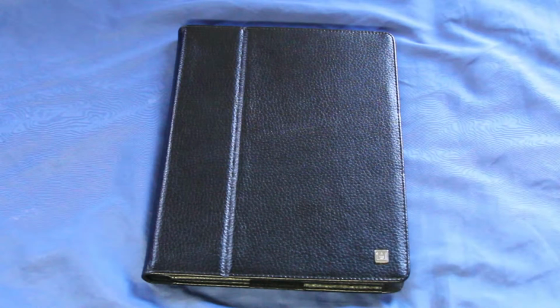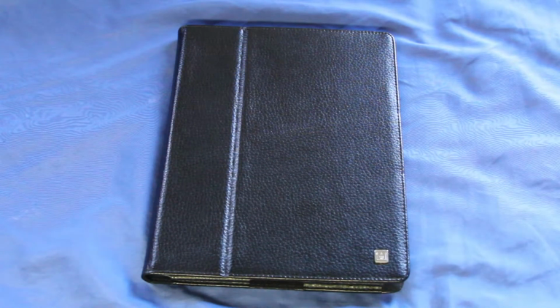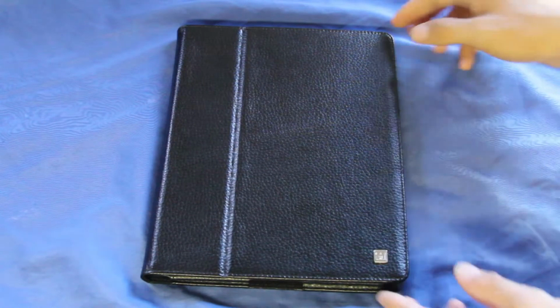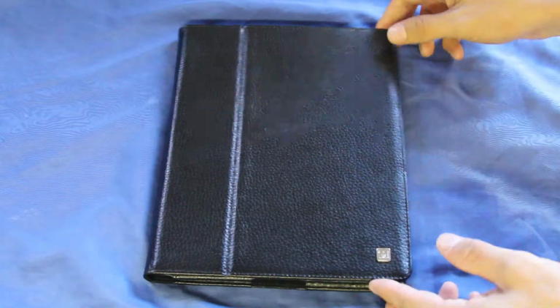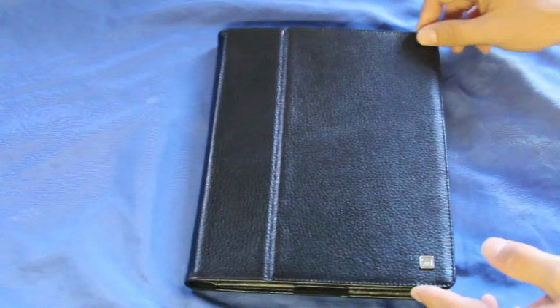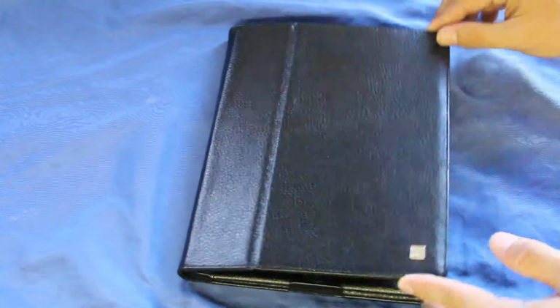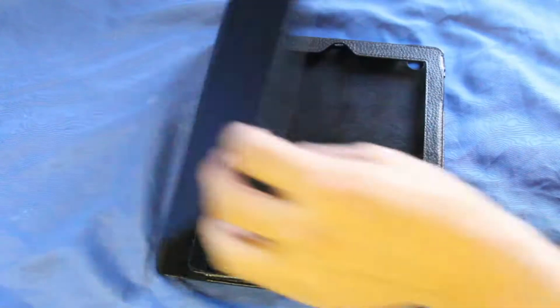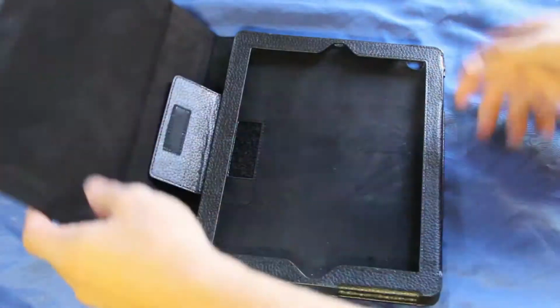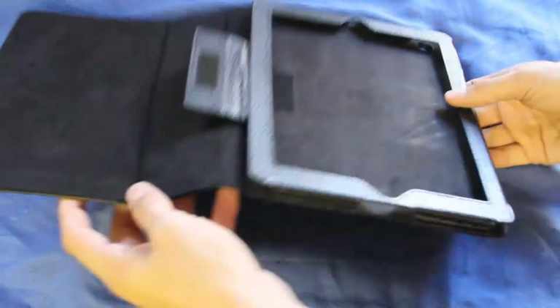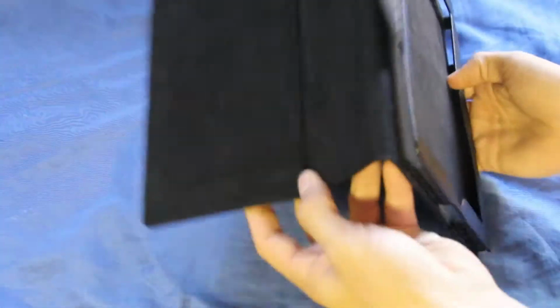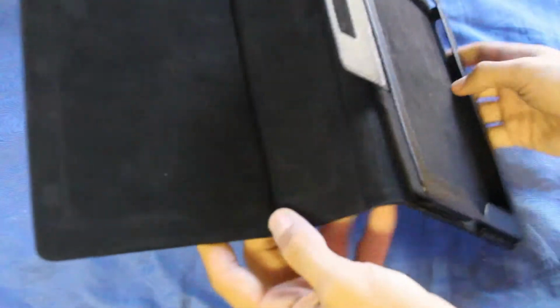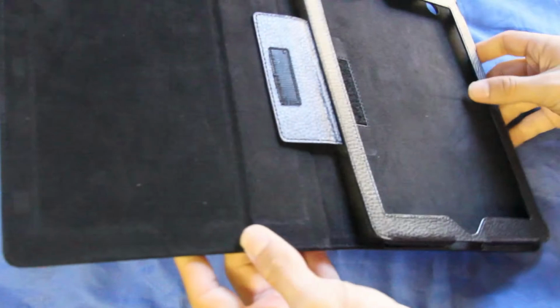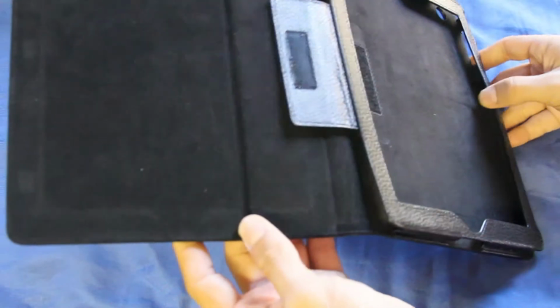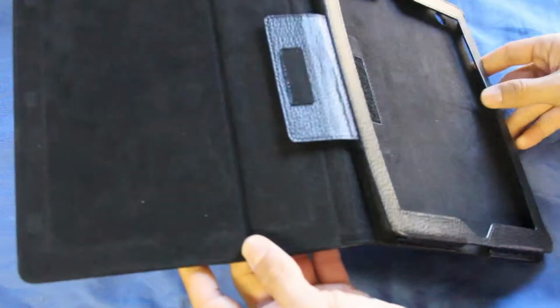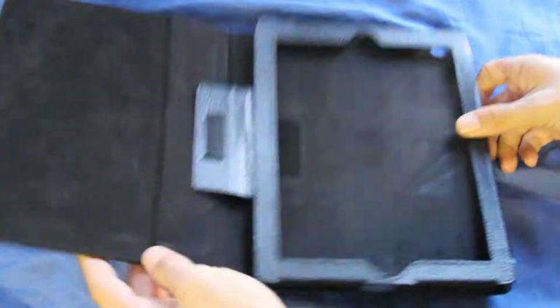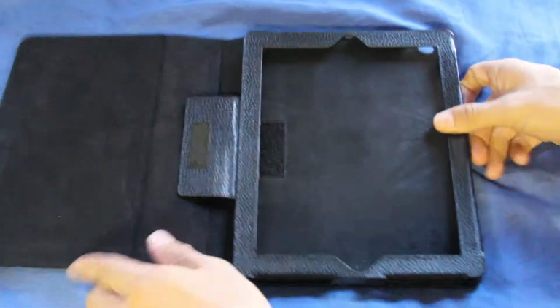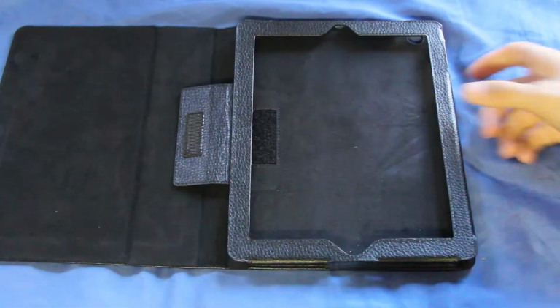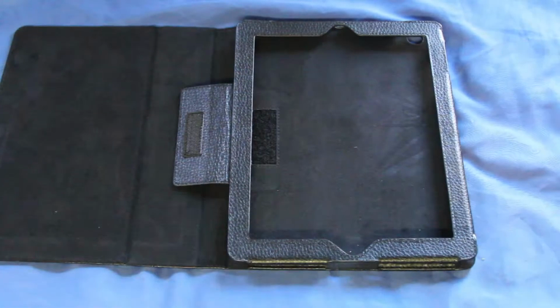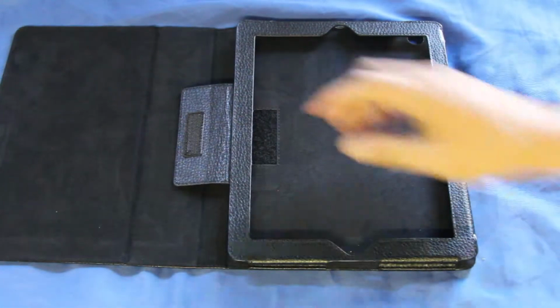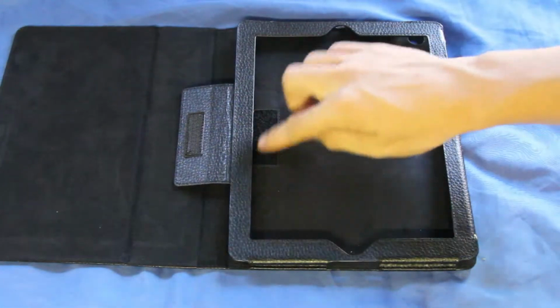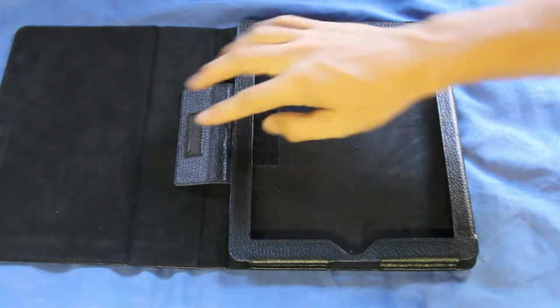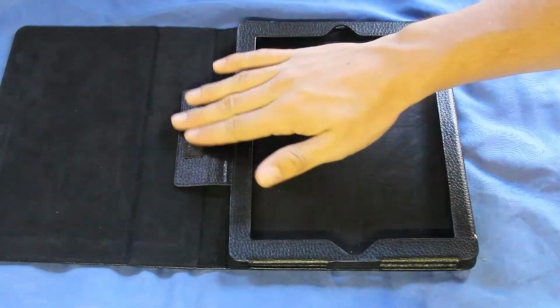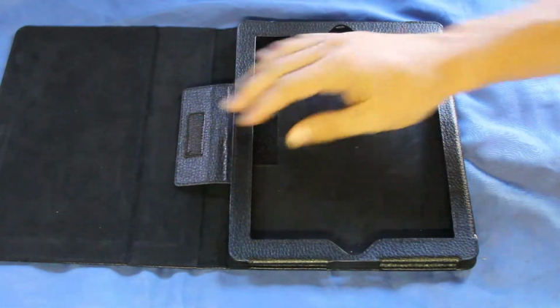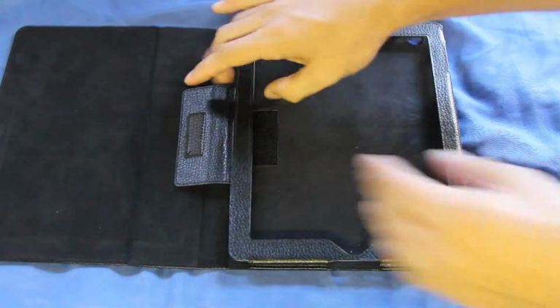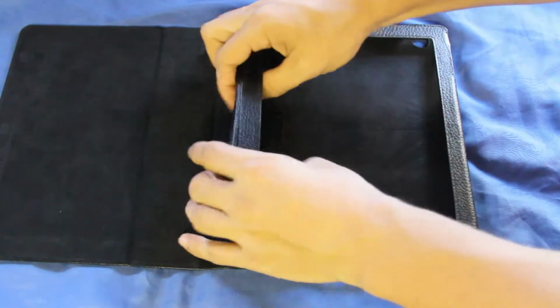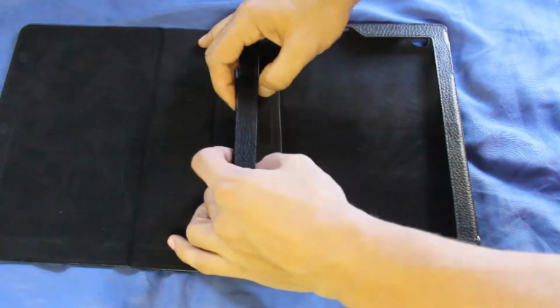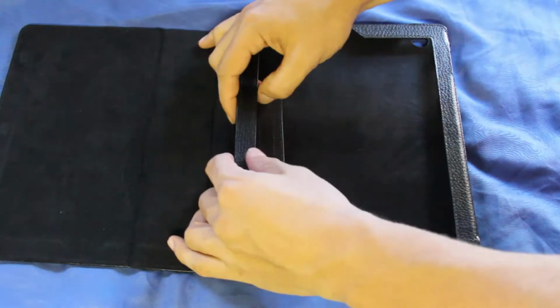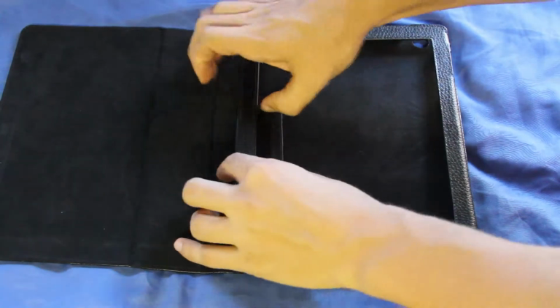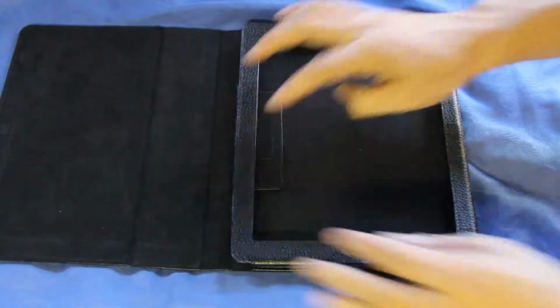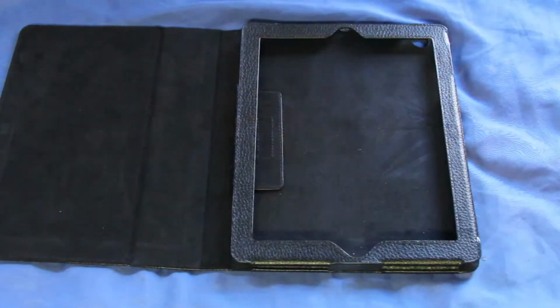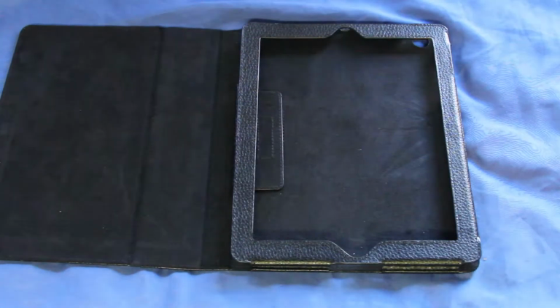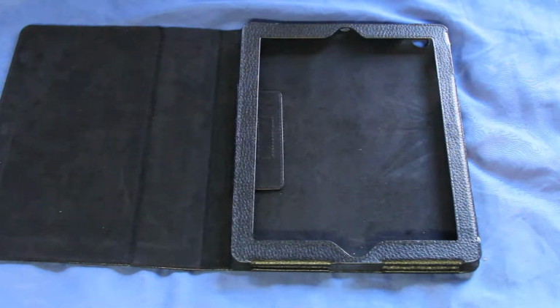The nice thing about this is that it's just one design — there's not much to it, it's very, very simple. It's got some velcro right here to make sure your iPad stays in once you put your iPad in.